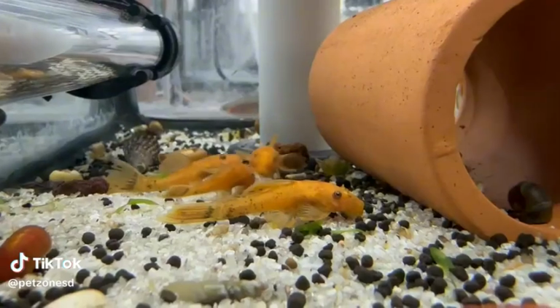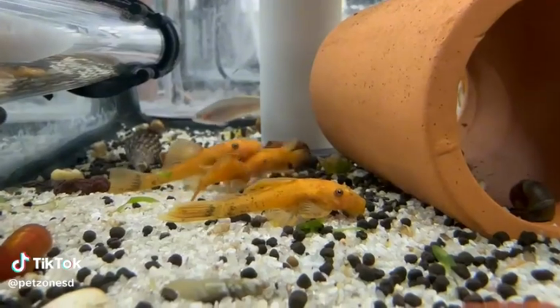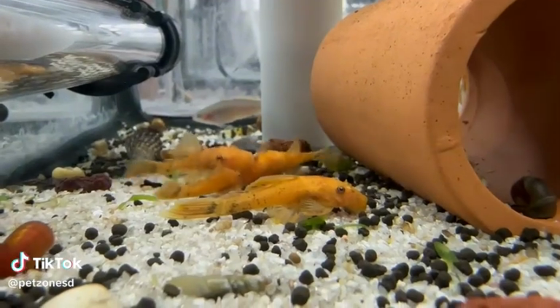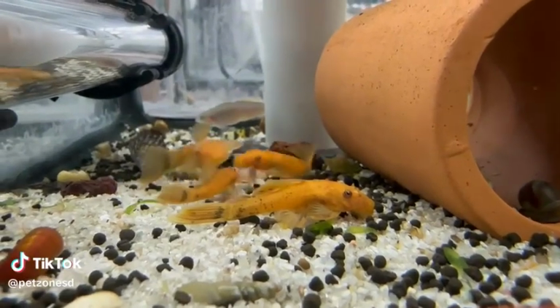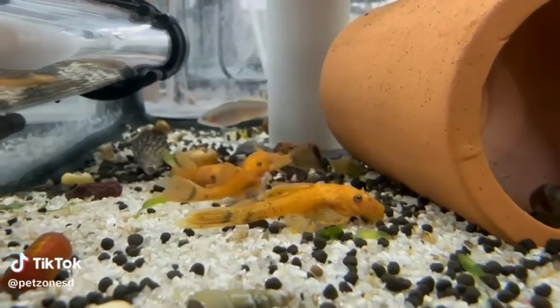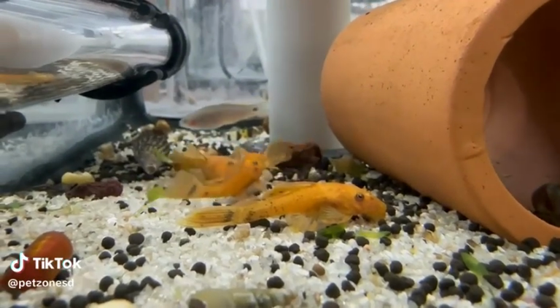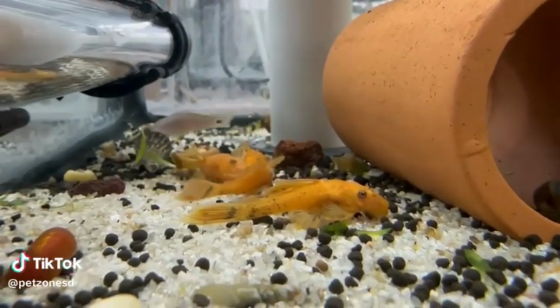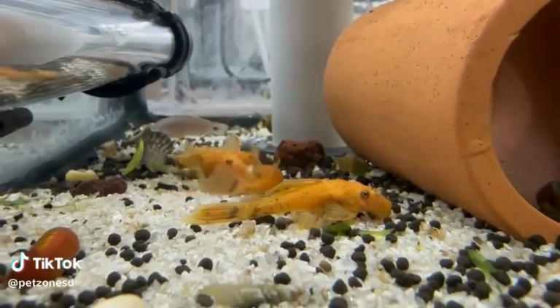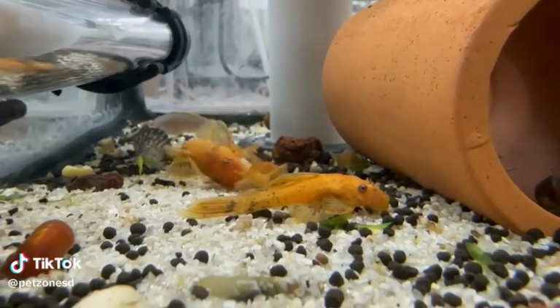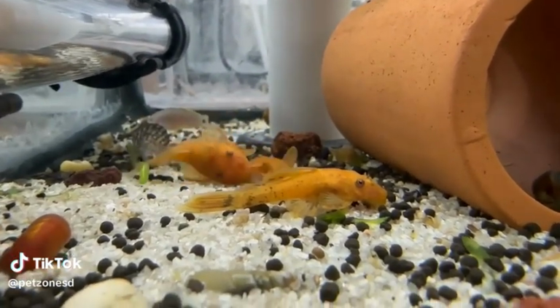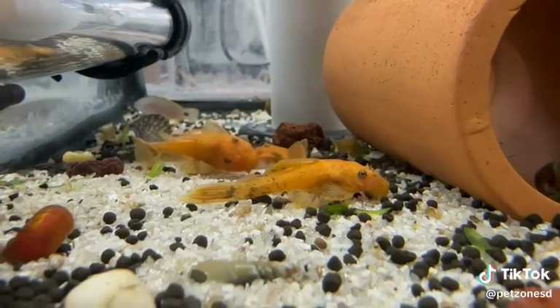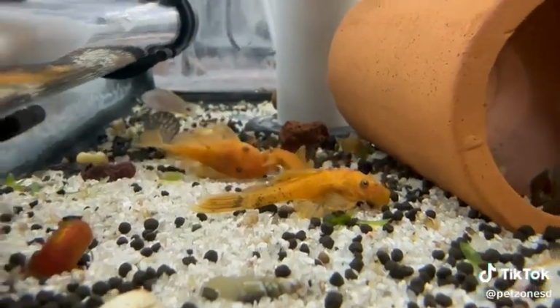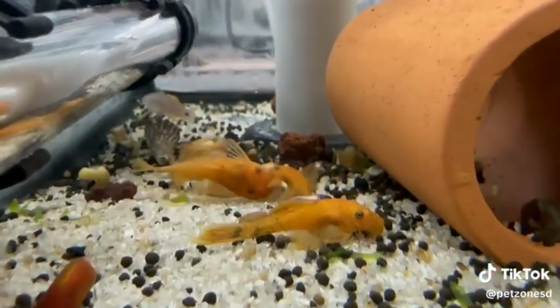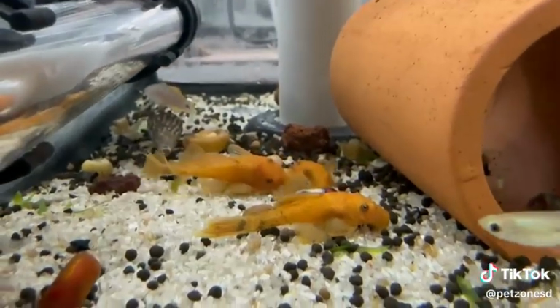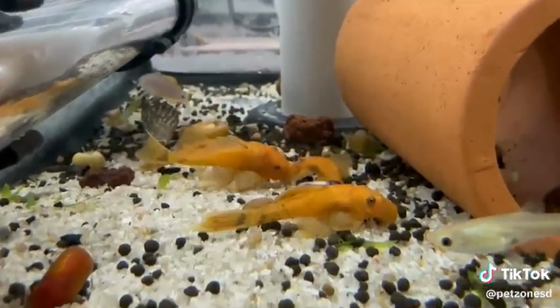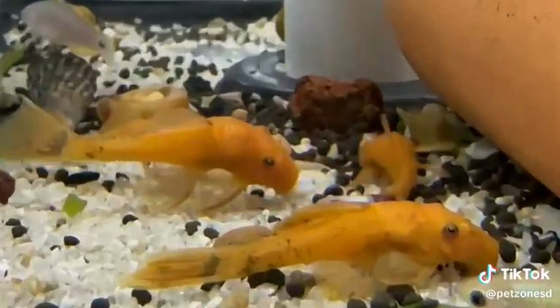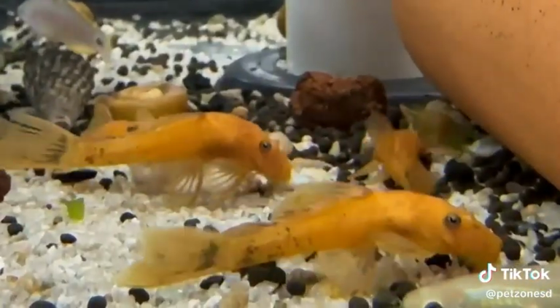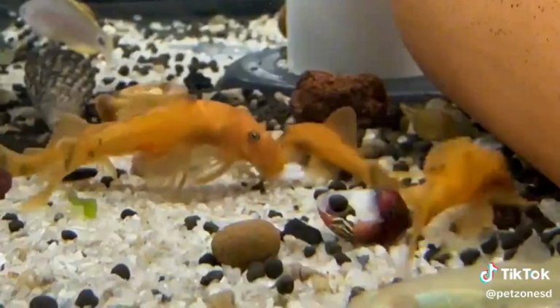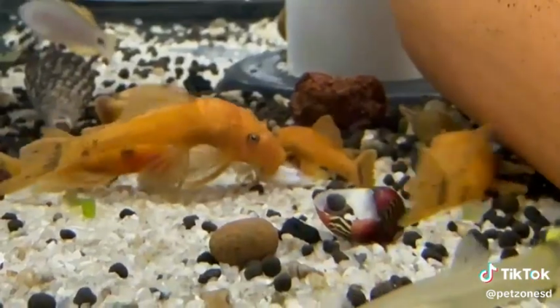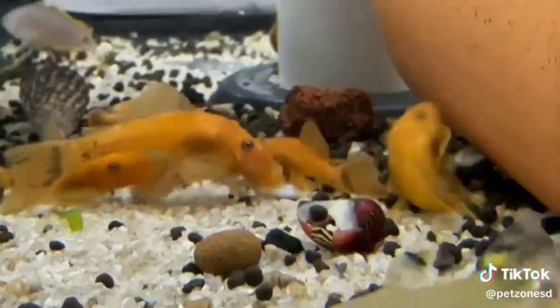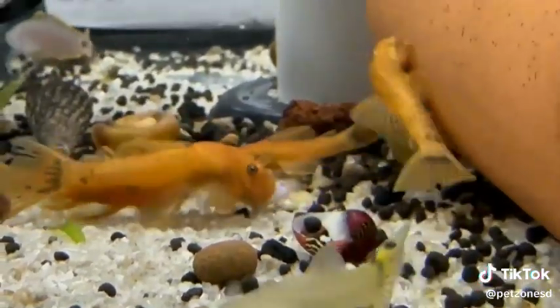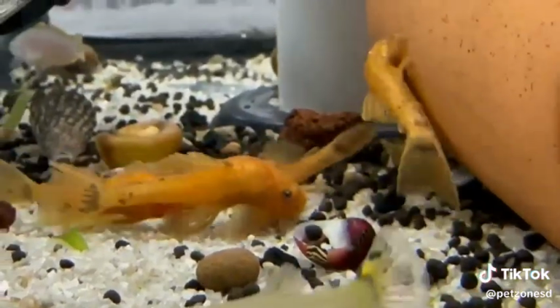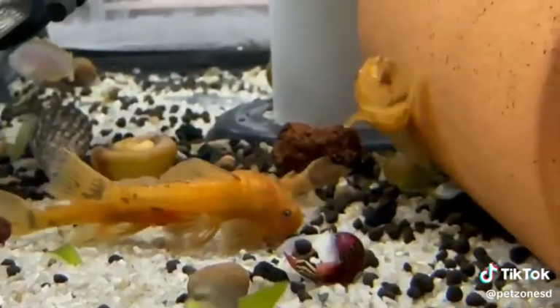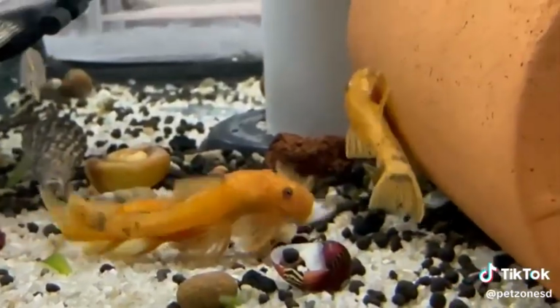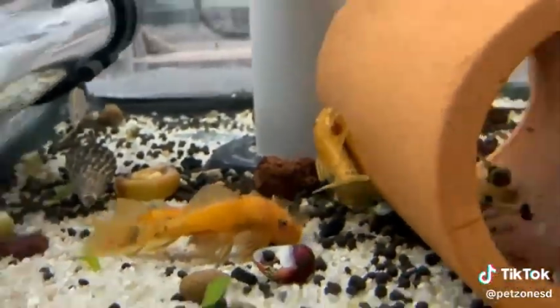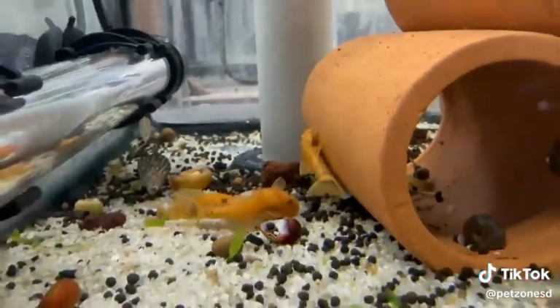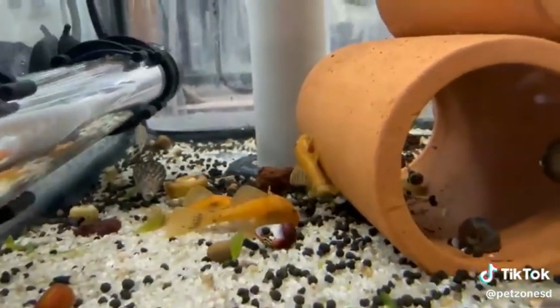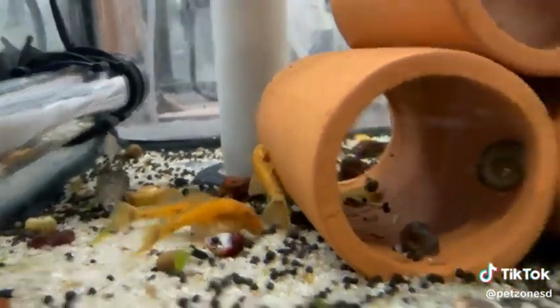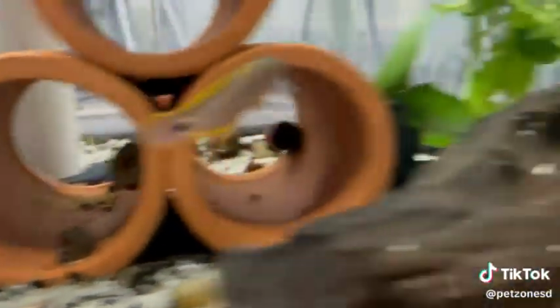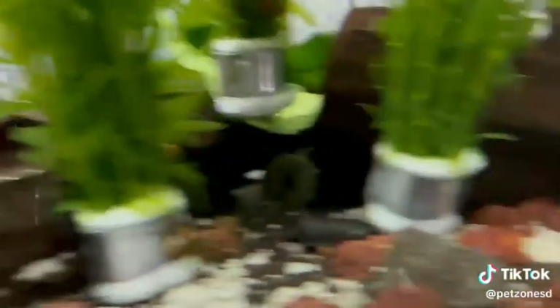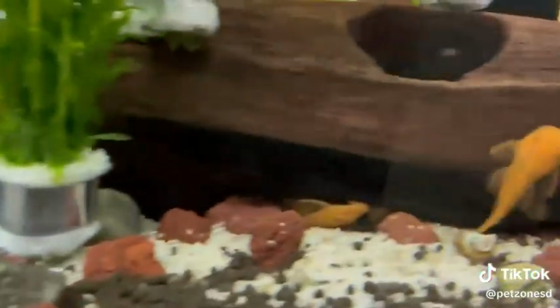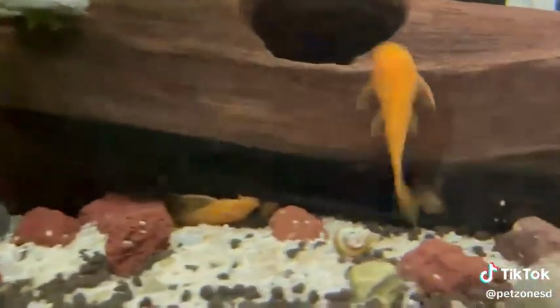The super red bristlenose pleco is a stunning variety of bristlenose pleco. Once these guys start to mature, they get a deeper red-orange coloration on them. And with the males having that bristle face, they are just an incredible variety of pleco.